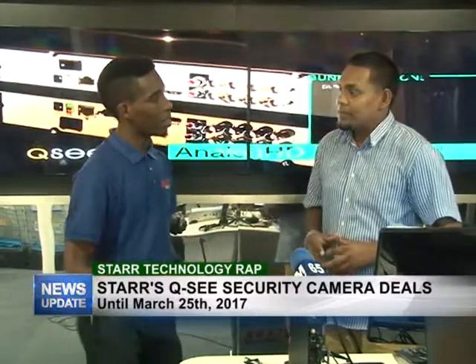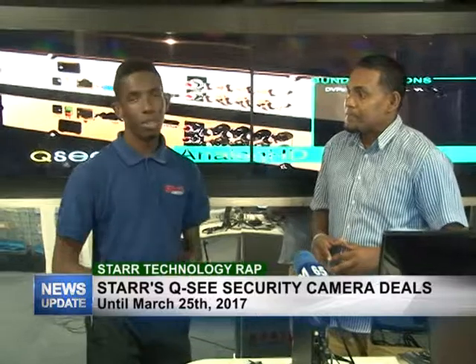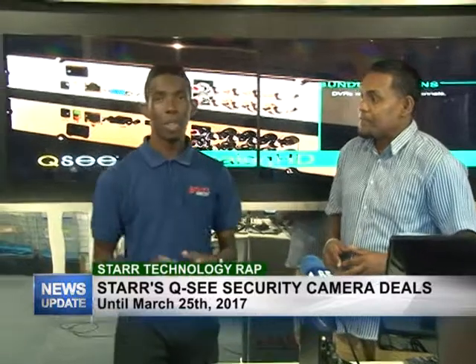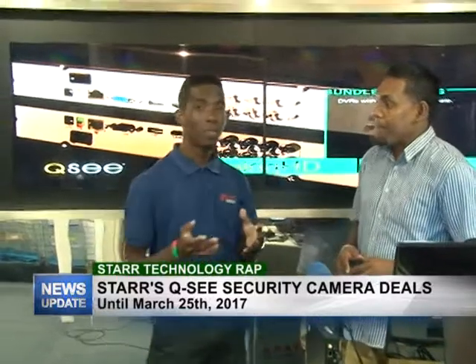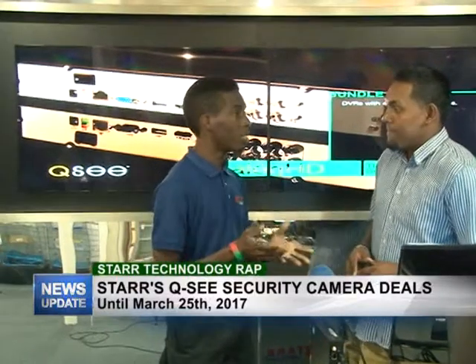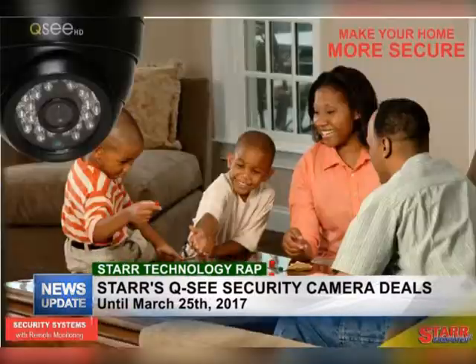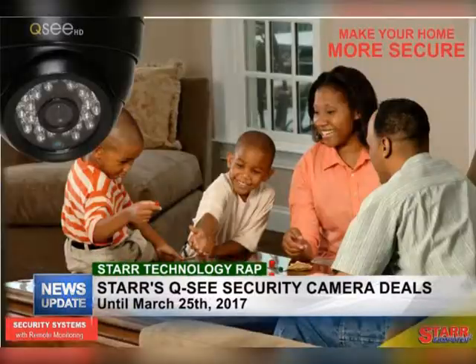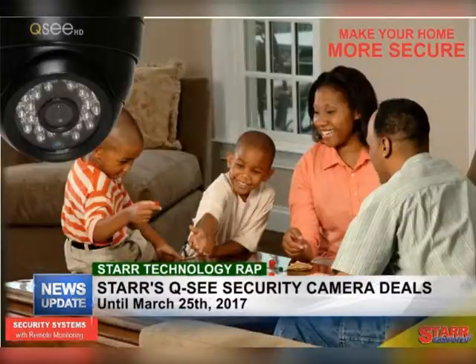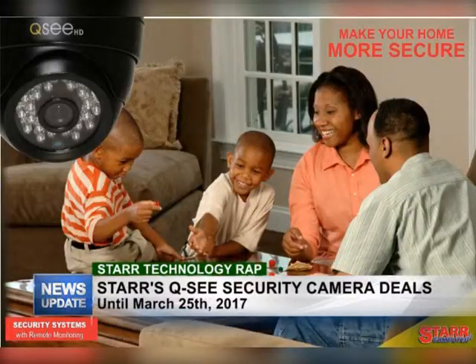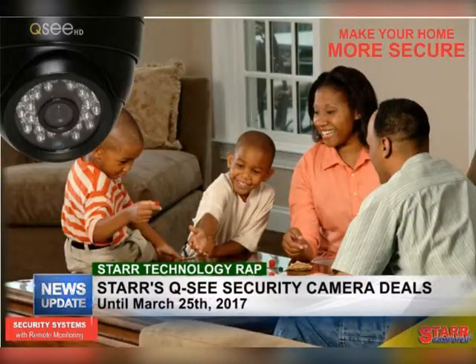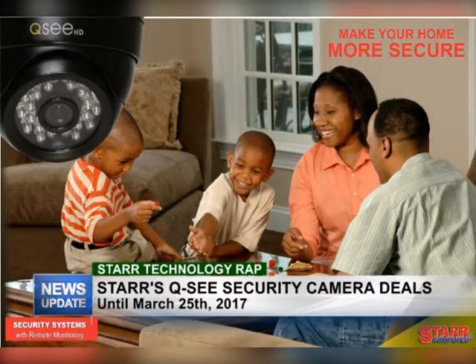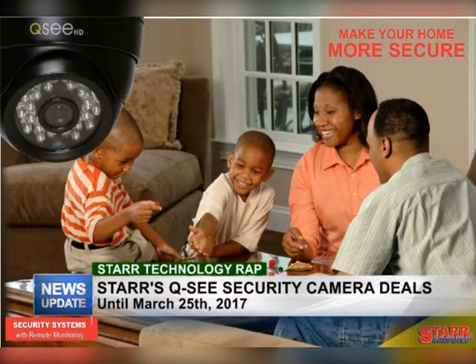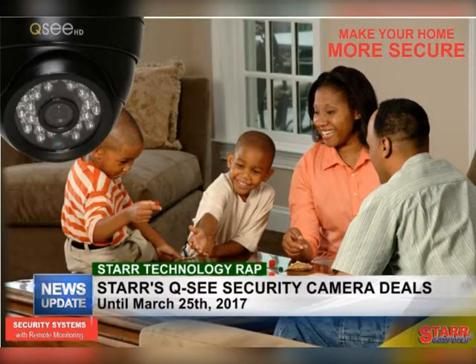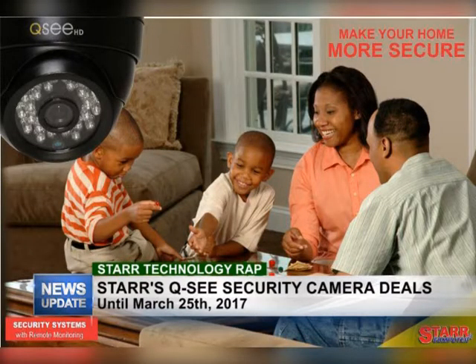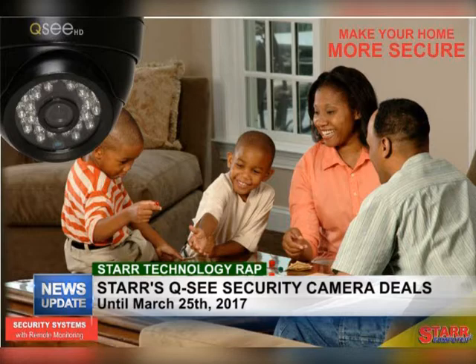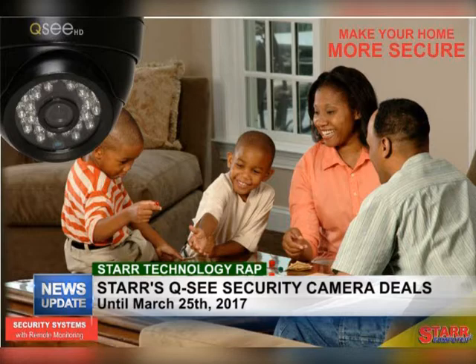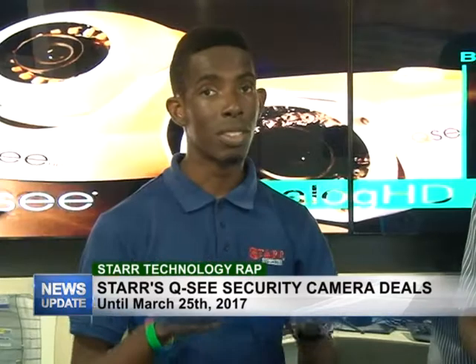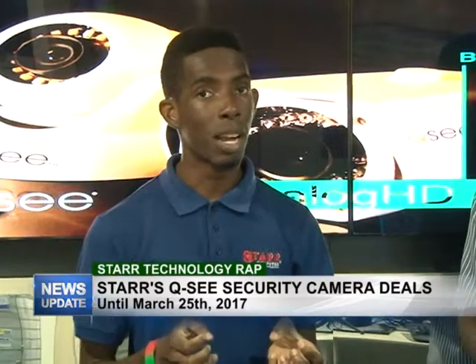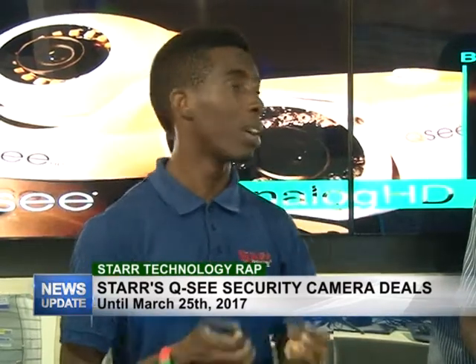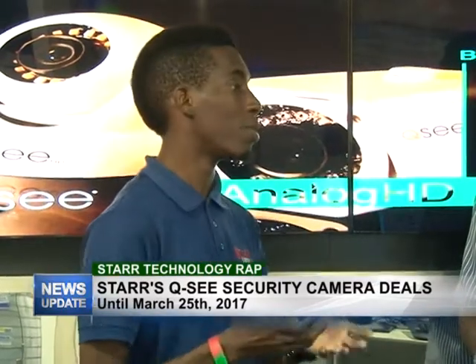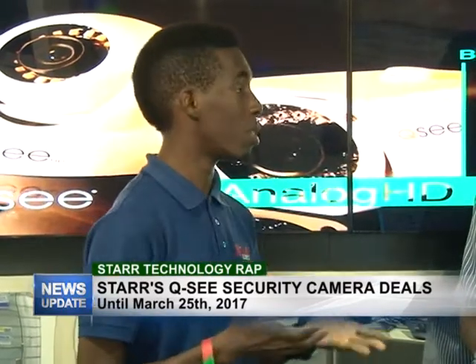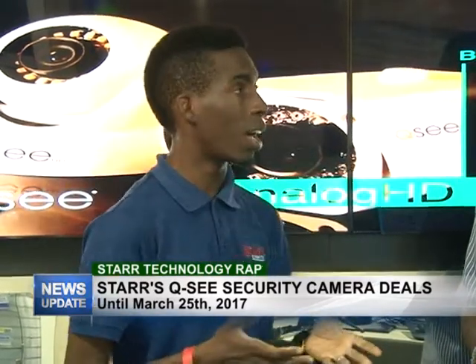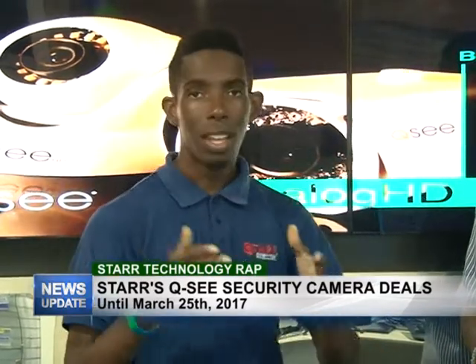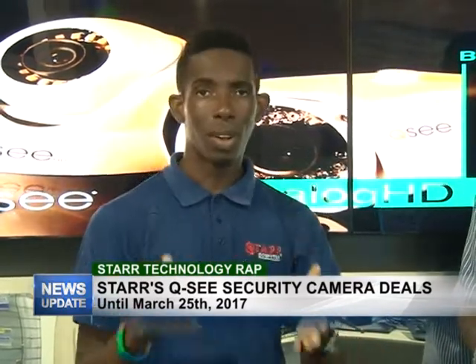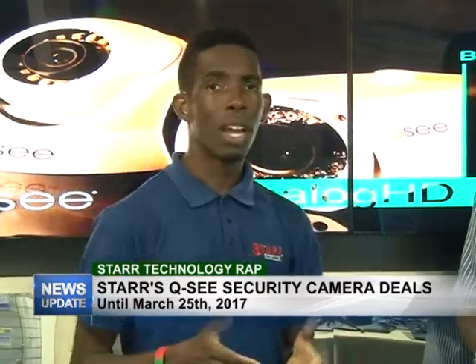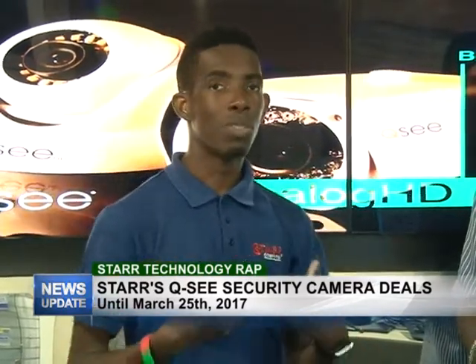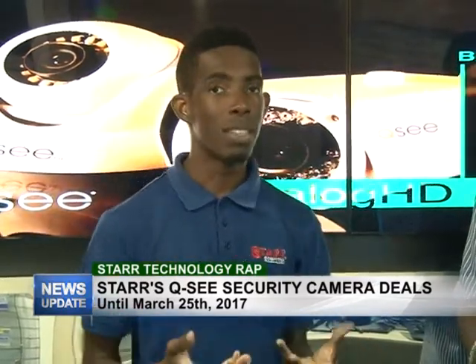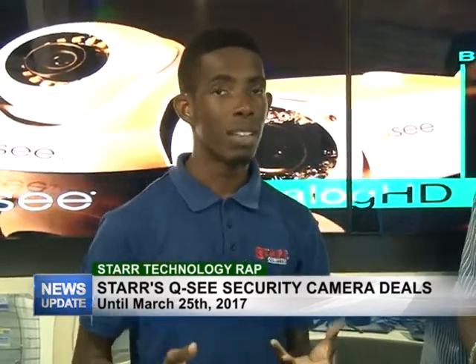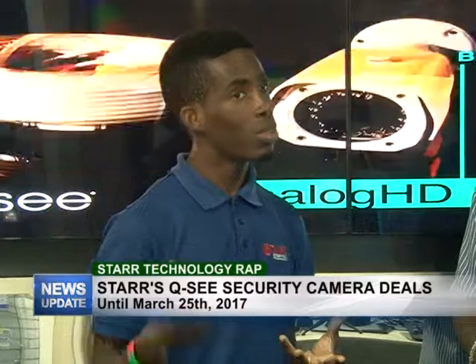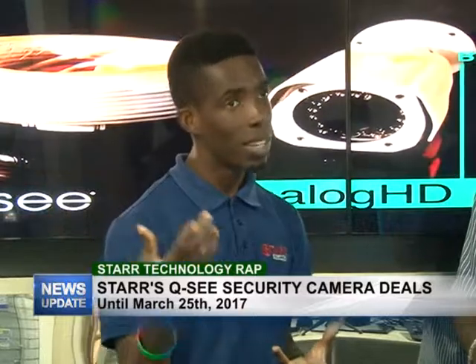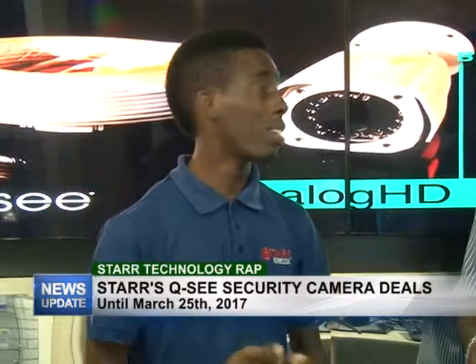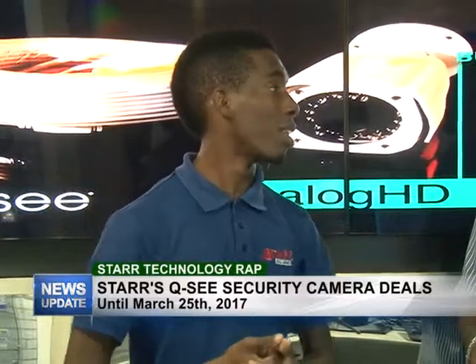We have security camera deals right now at Star Computer. Whatever you may need in terms of security cameras, we have them available and they're all going at reduced prices, so take advantage right now.